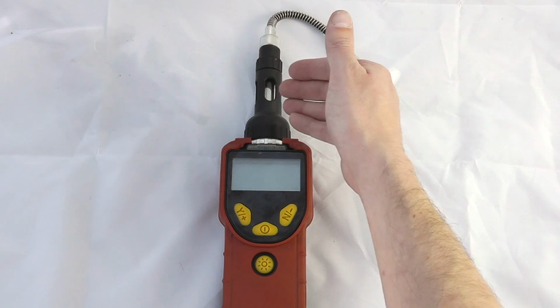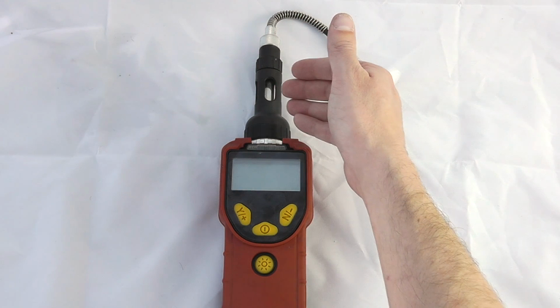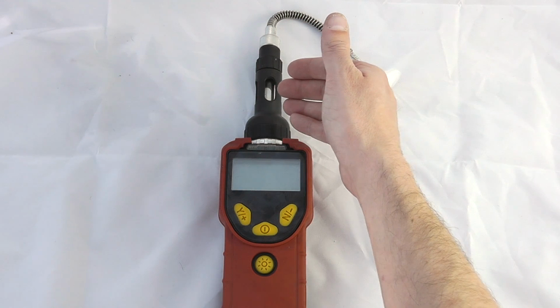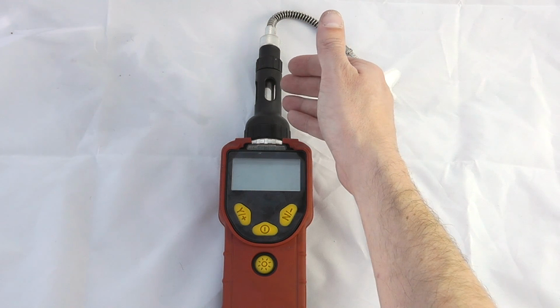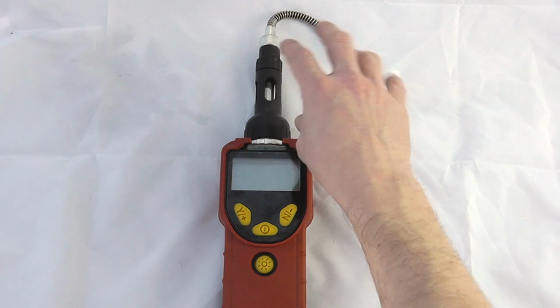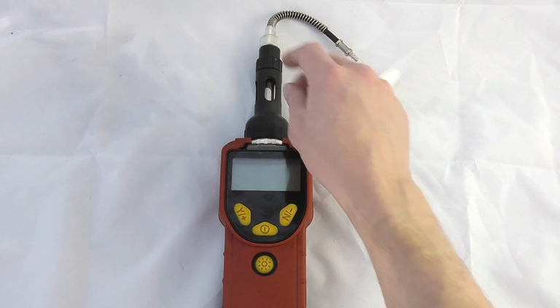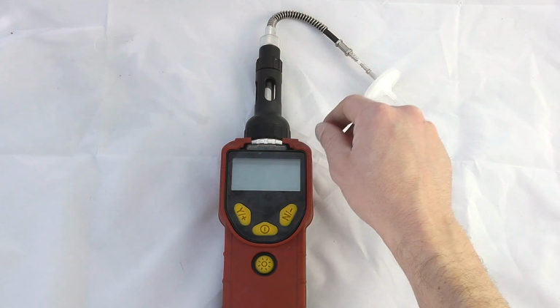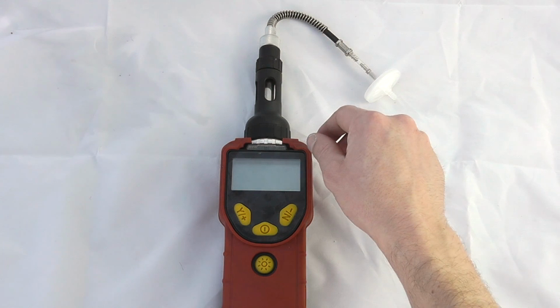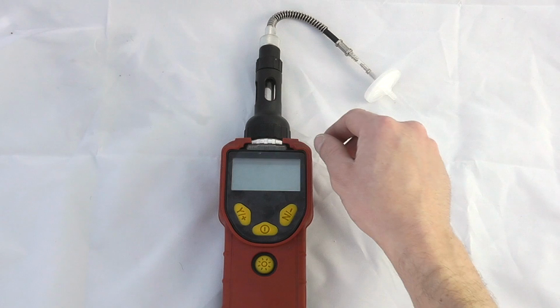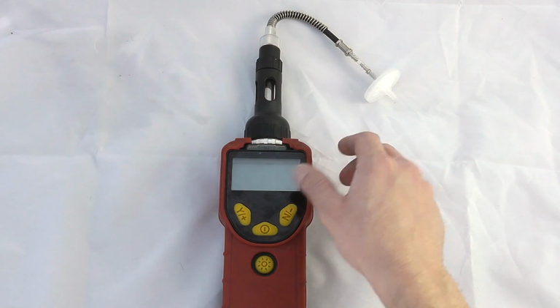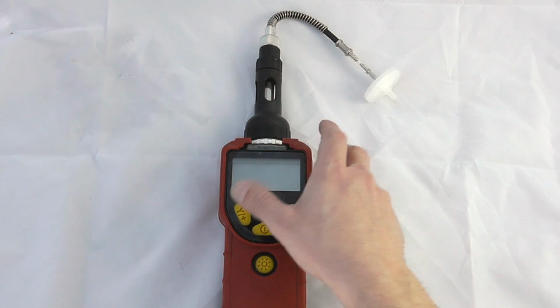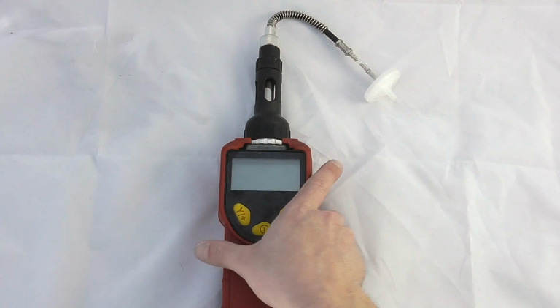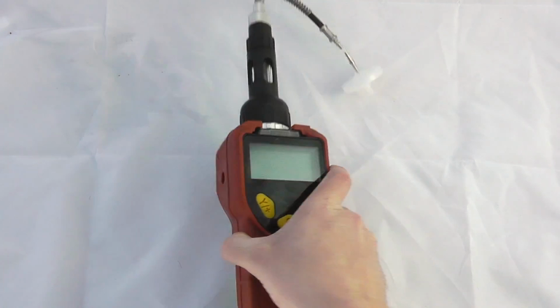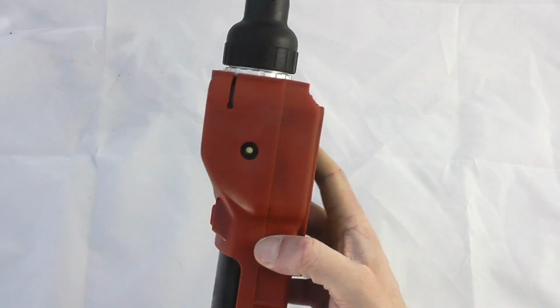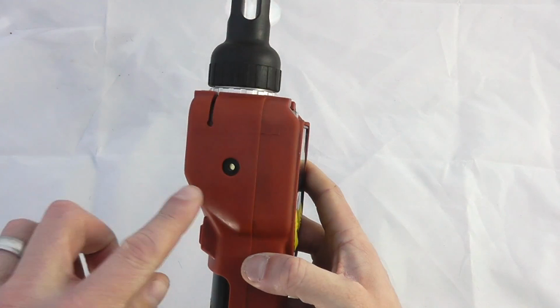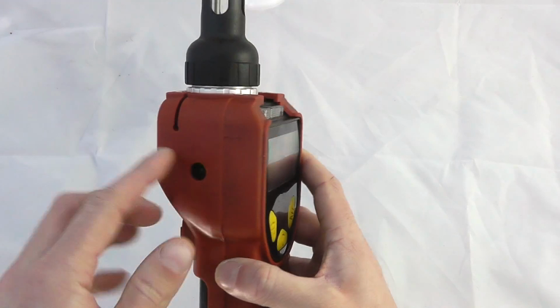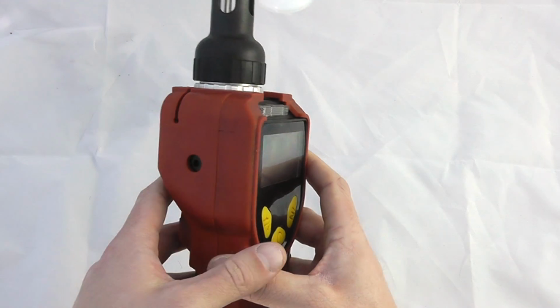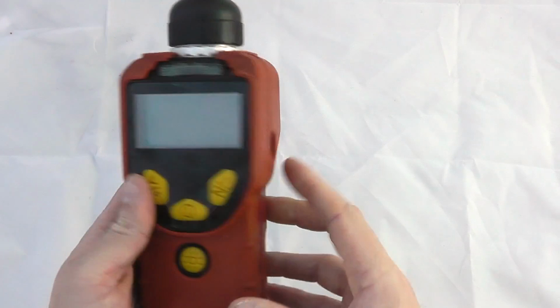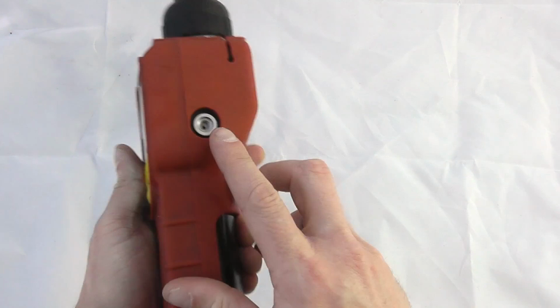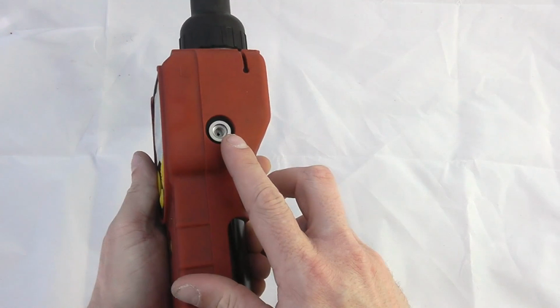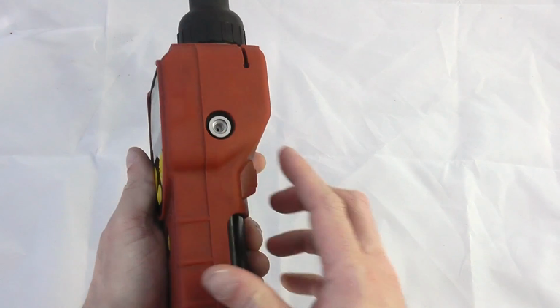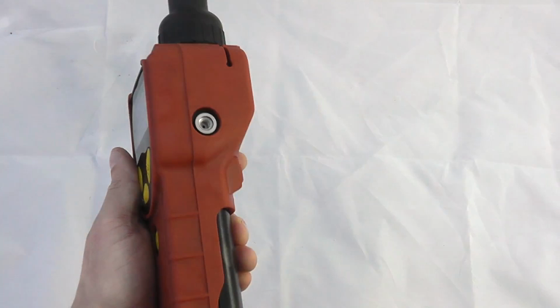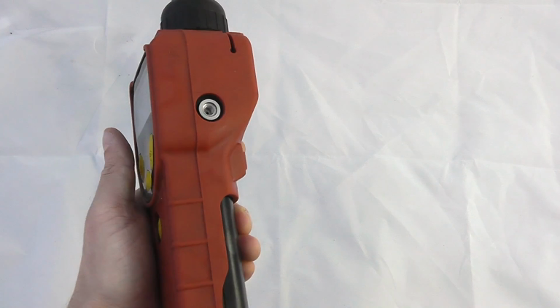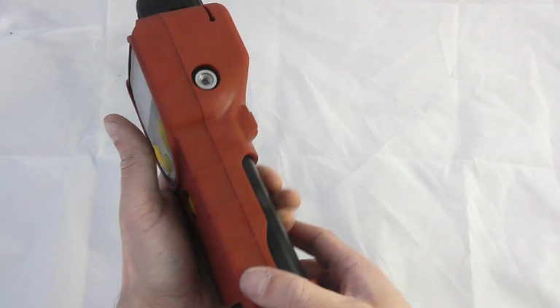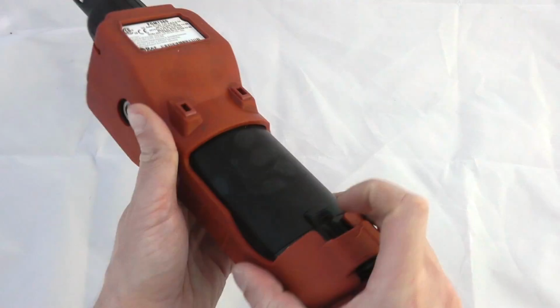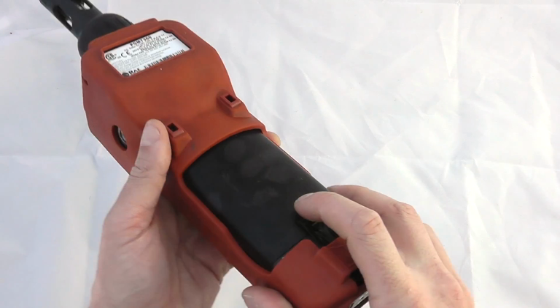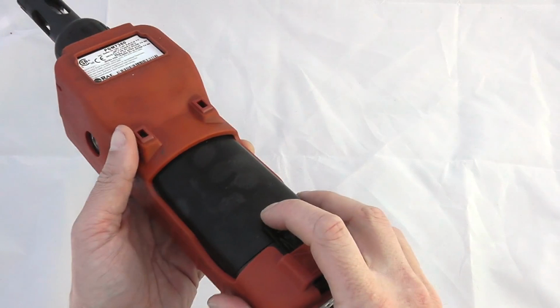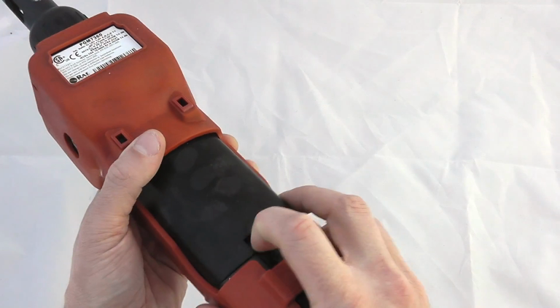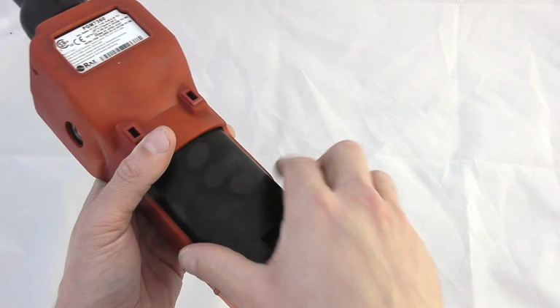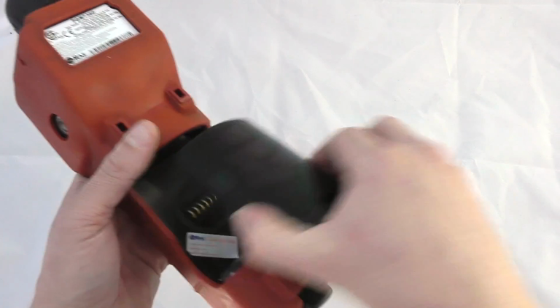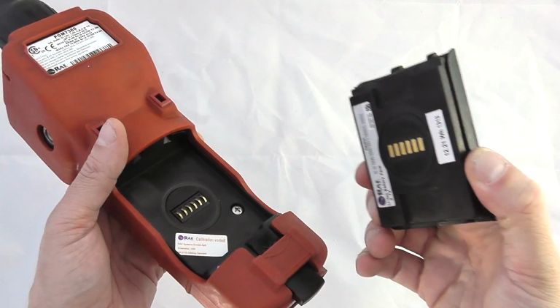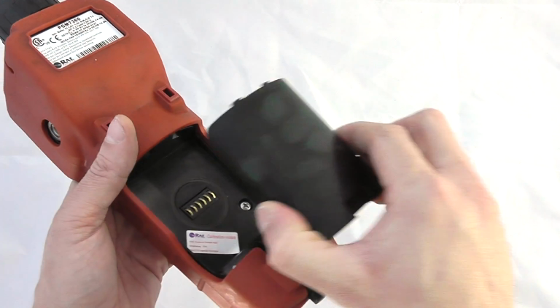The sounder is based on the left-hand side of the instrument and the exhaust port on the right-hand side of the instrument. There is a removable battery pack on the front and rear of the instrument. You can get alkaline AA battery options as well — it simply clicks back into position.